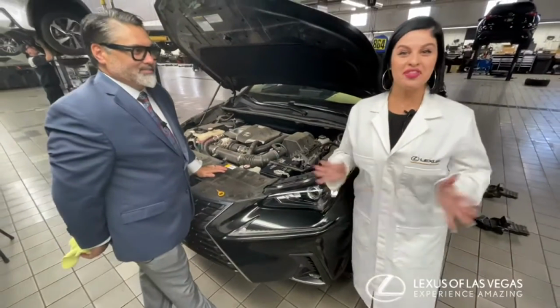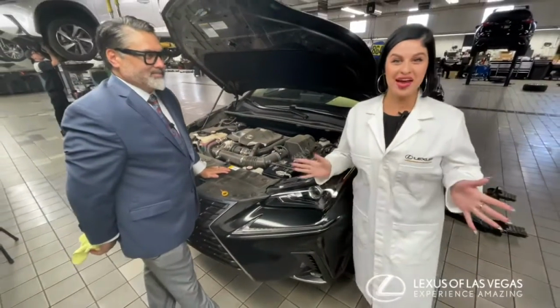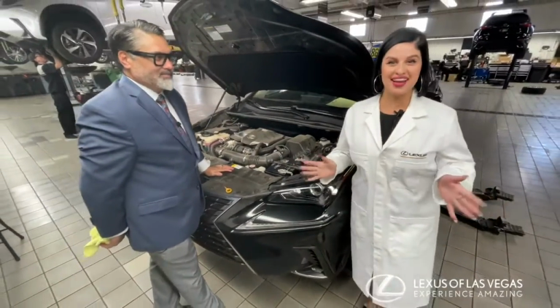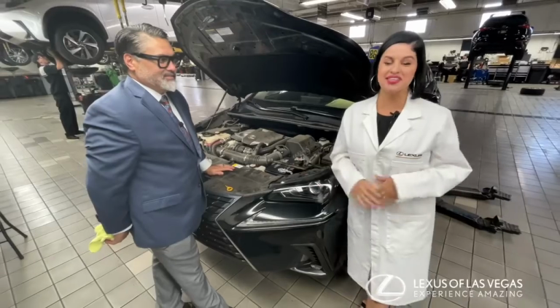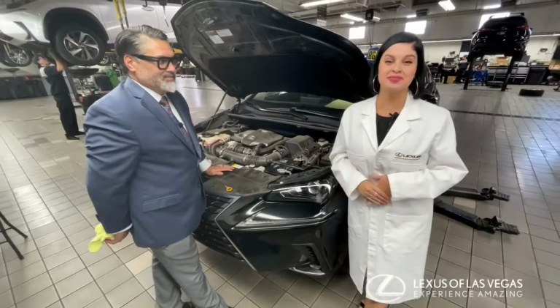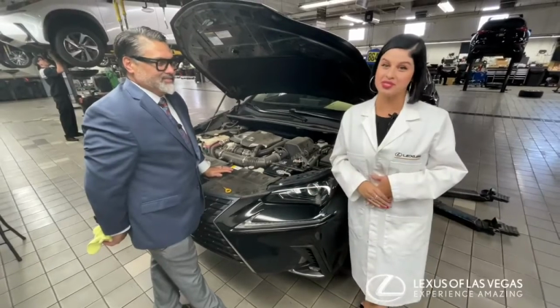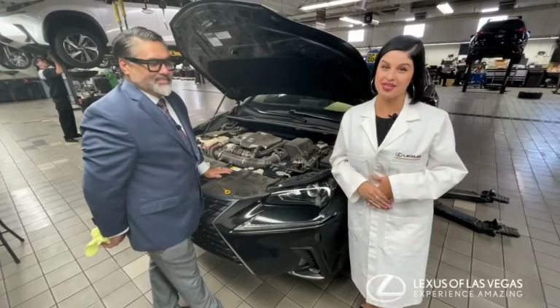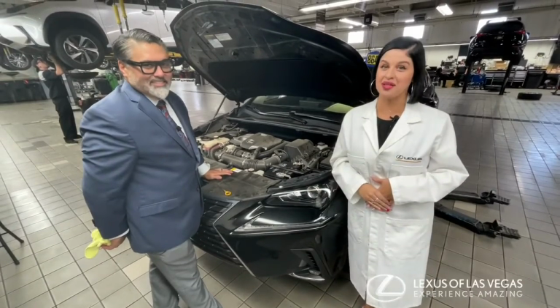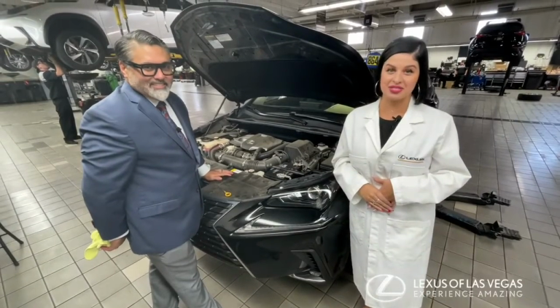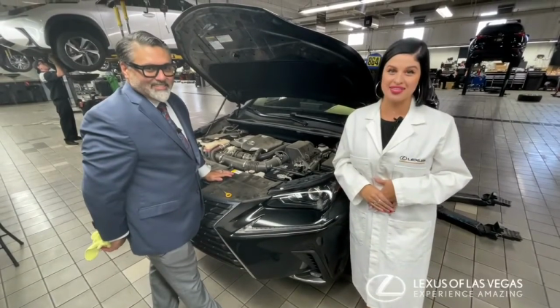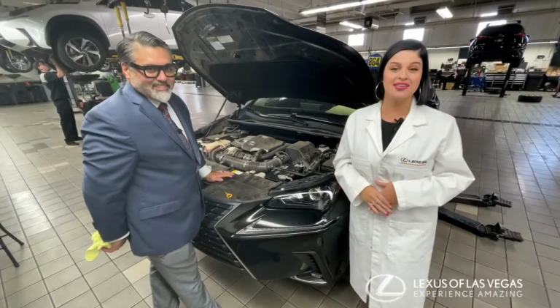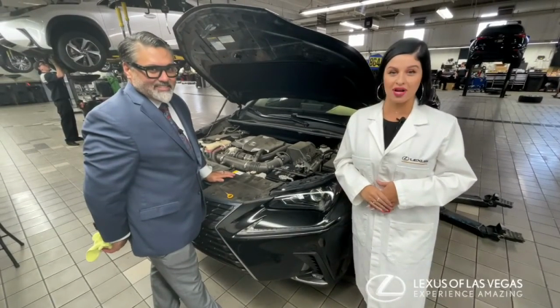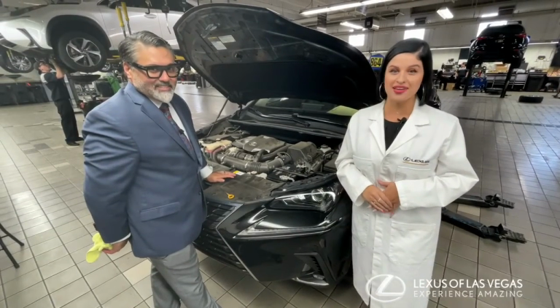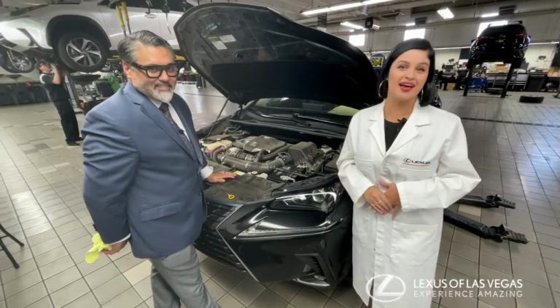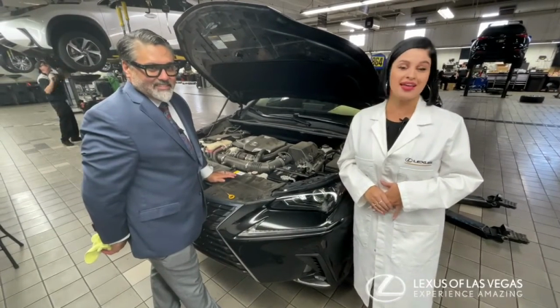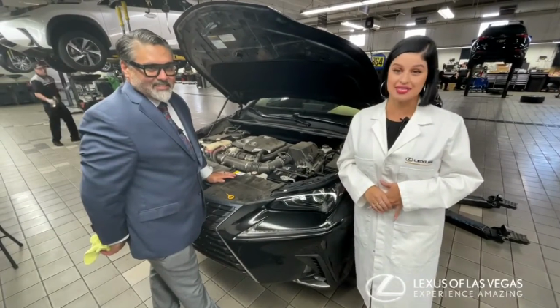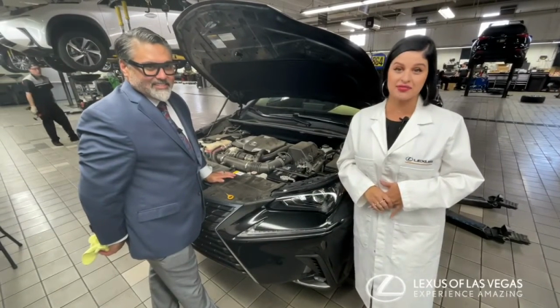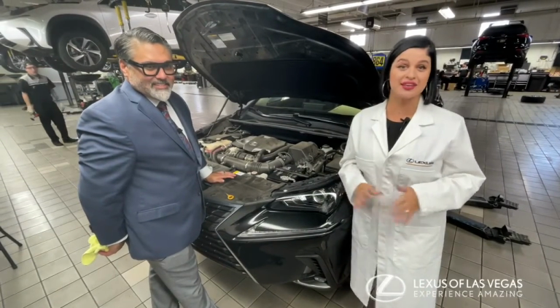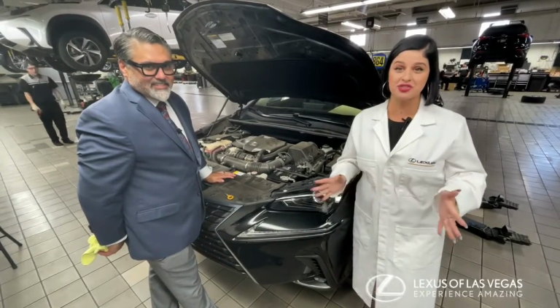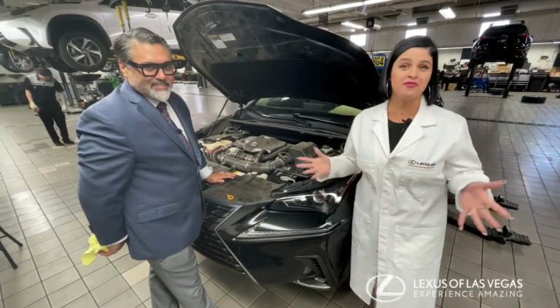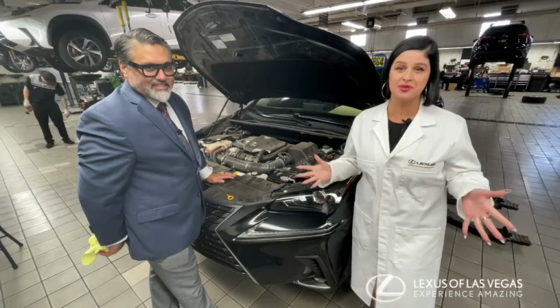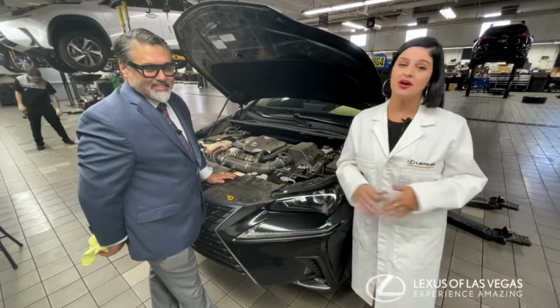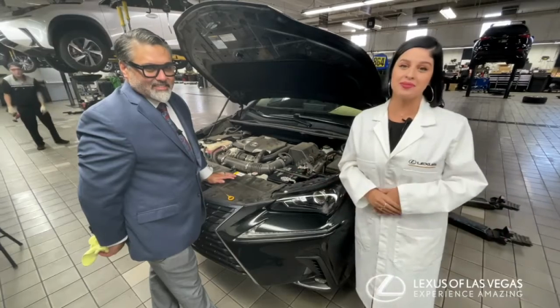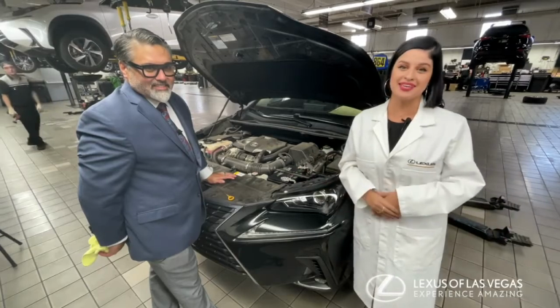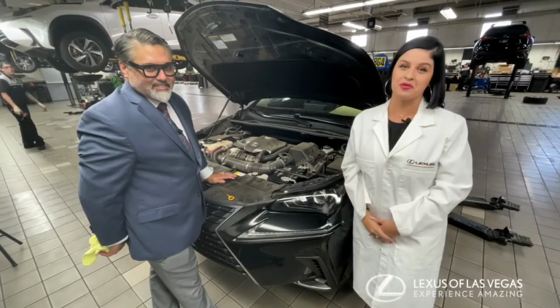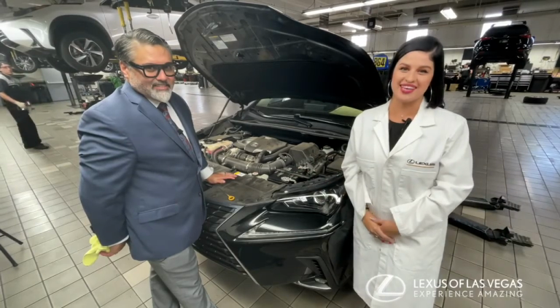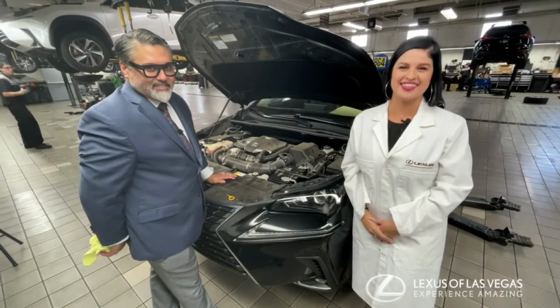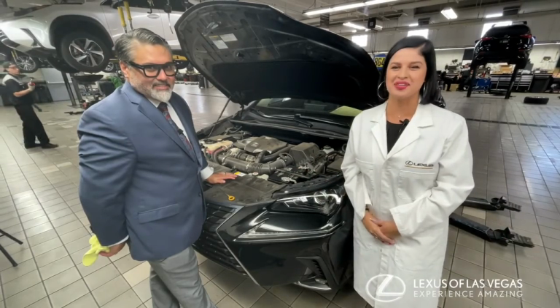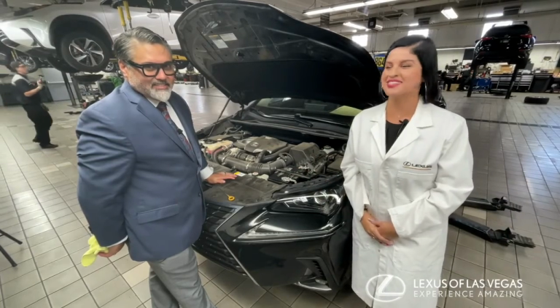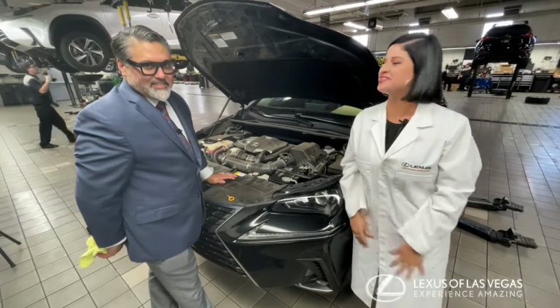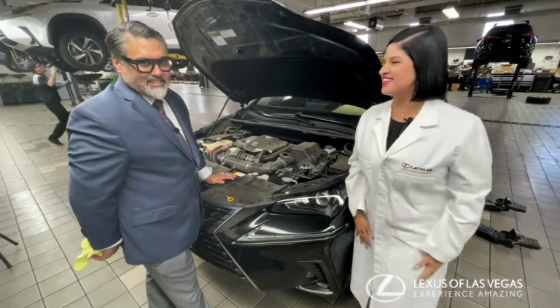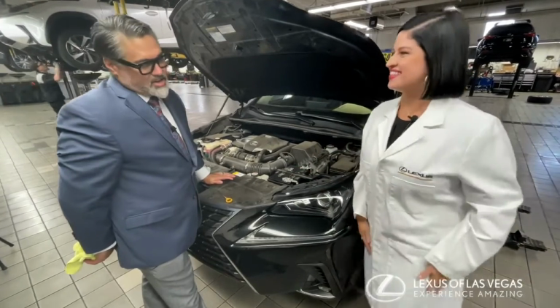Well there you have it guys, there are some tips and tricks all about service. Keep watching Lexus of Las Vegas on Instagram, Facebook, or come see us on West Sahara. Thanks so much. Thanks Mark. Thank you.